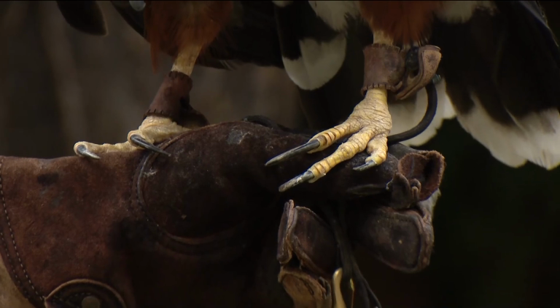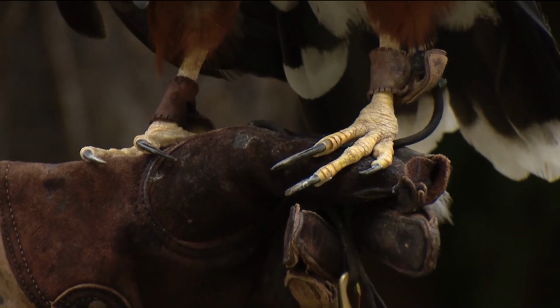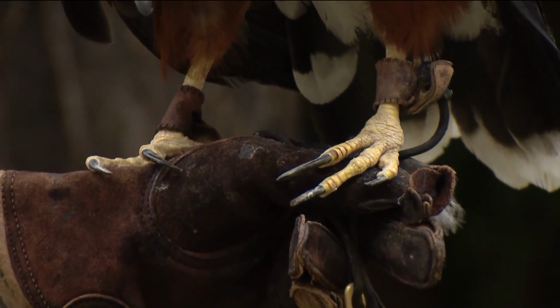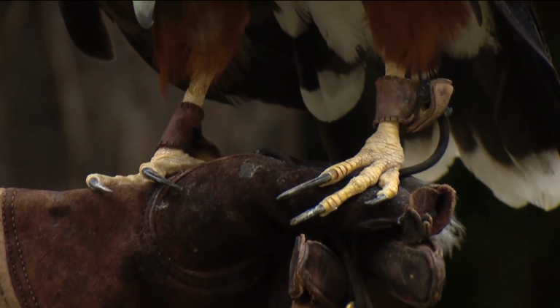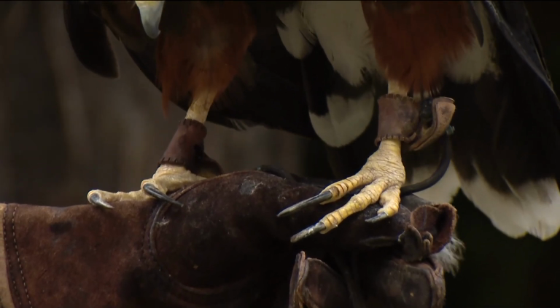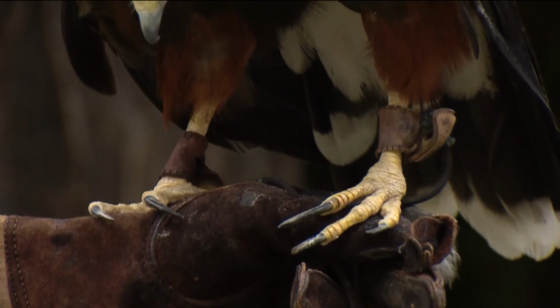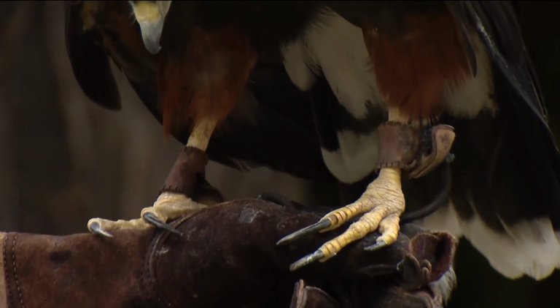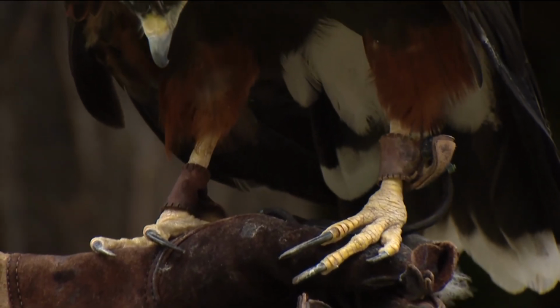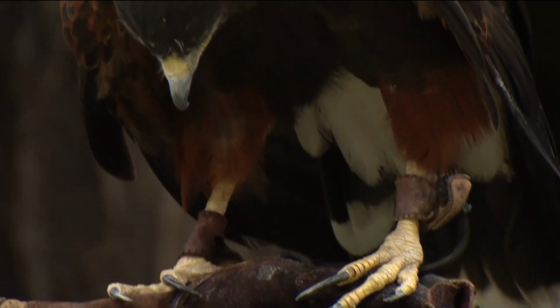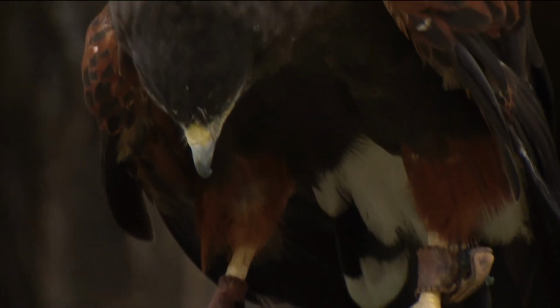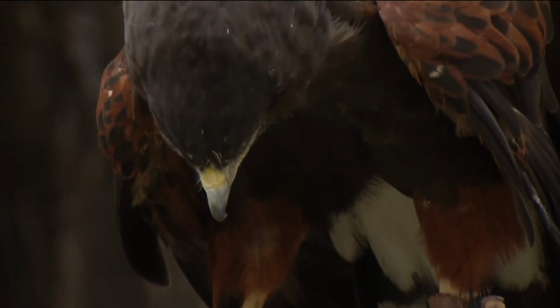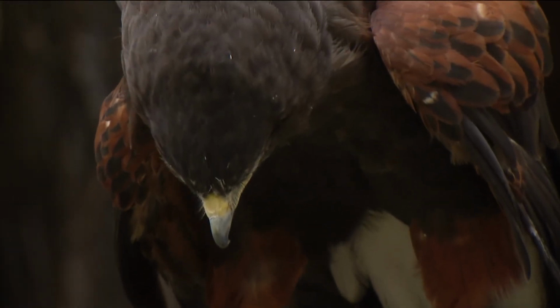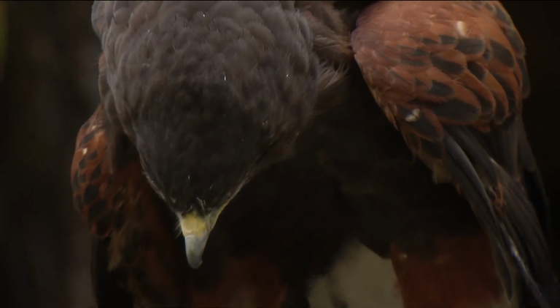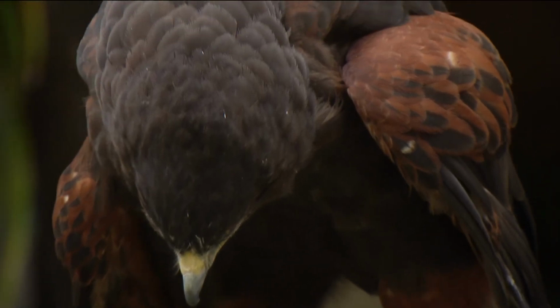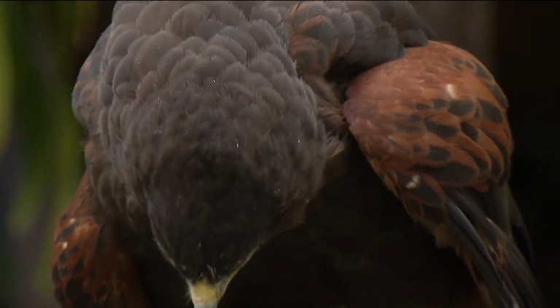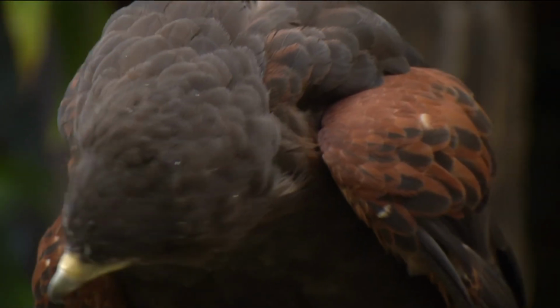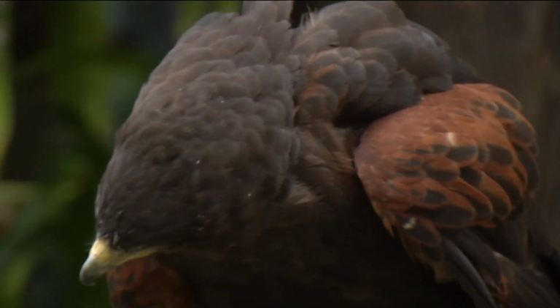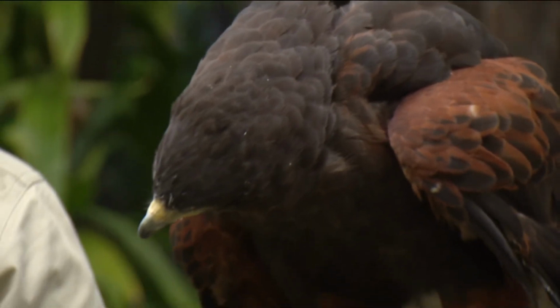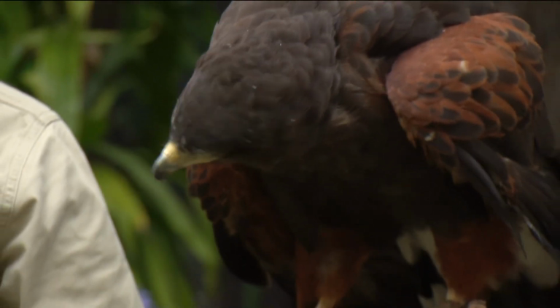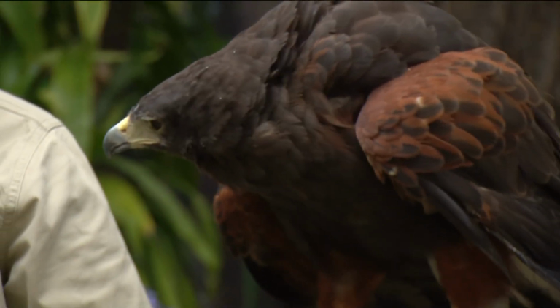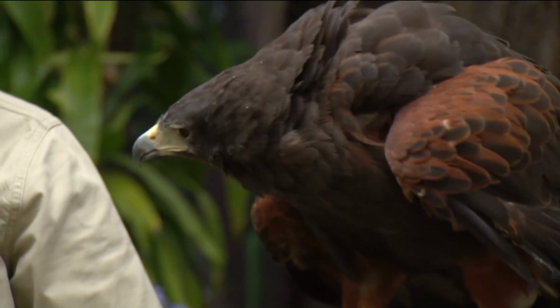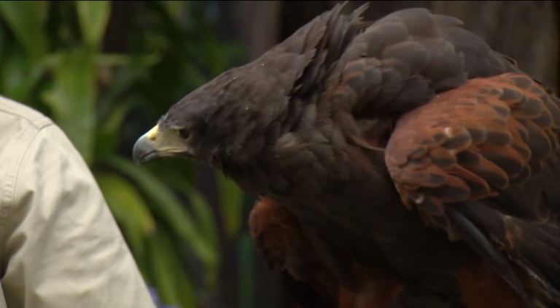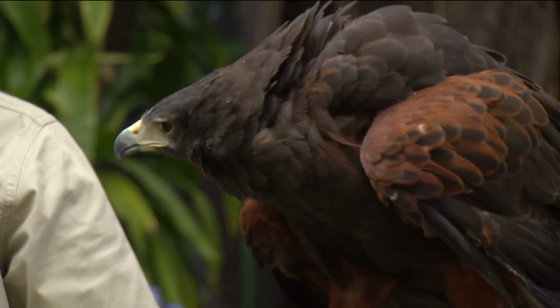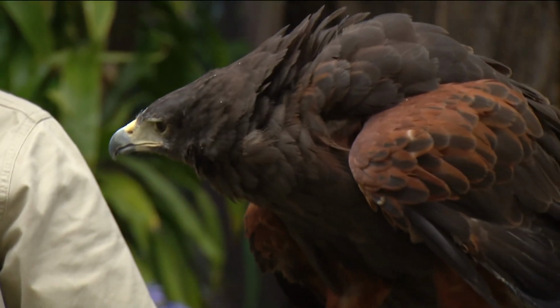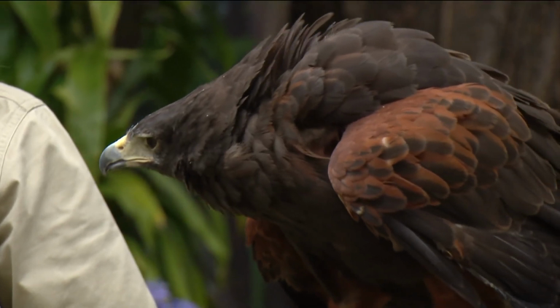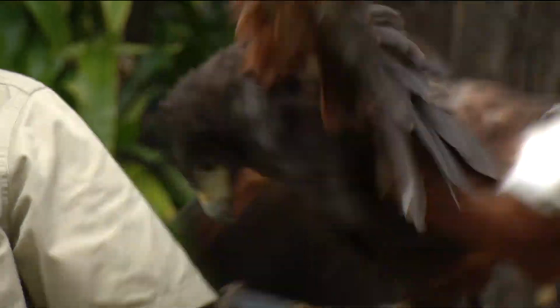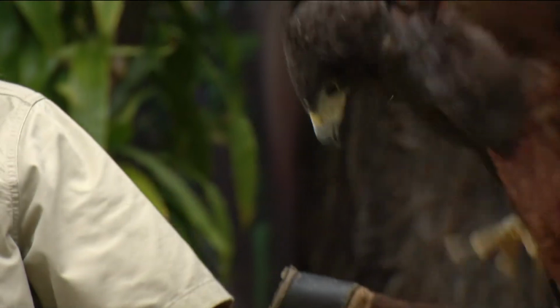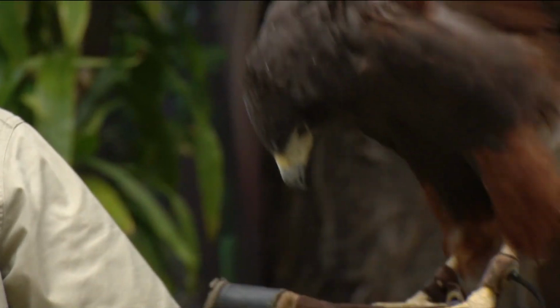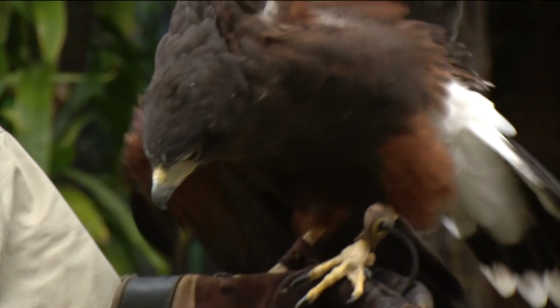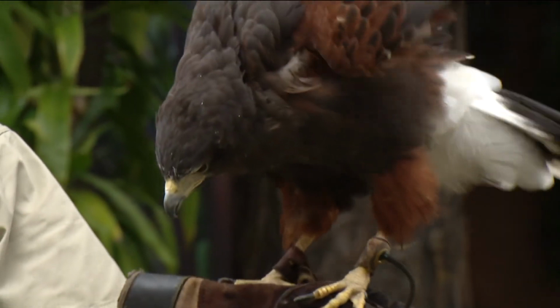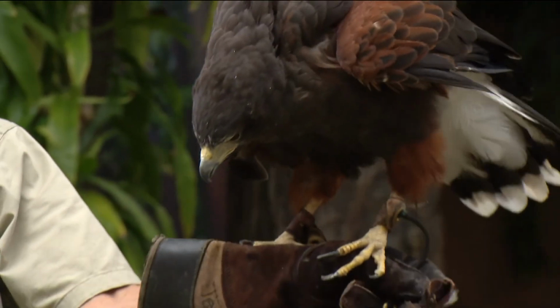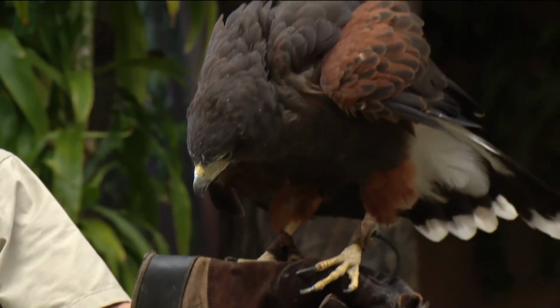This bird, by the way, is a Harris's Hawk, found in the Americas, called the Wolves of the Sky. If you've ever seen Jurassic Park — the velociraptors hunting together — this is today's modern version. This is a raptor that hunts together to capture their prey.